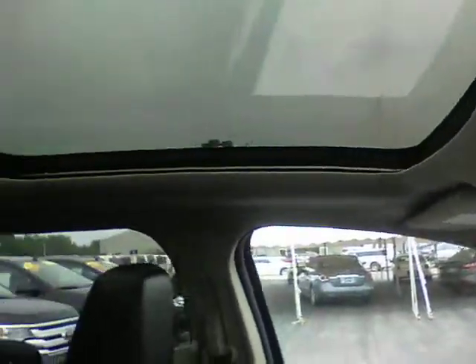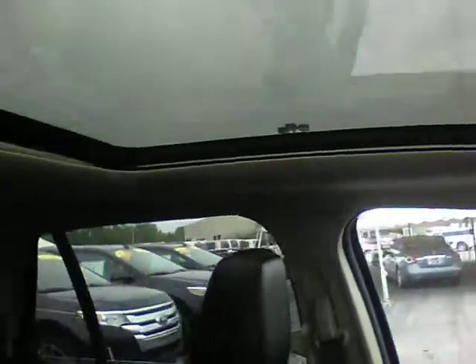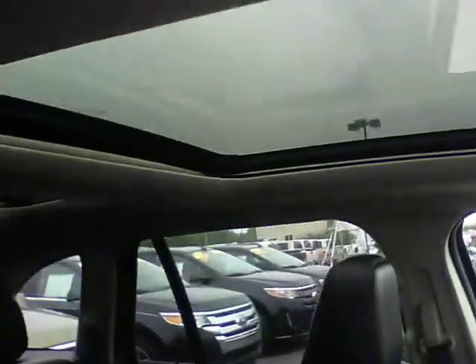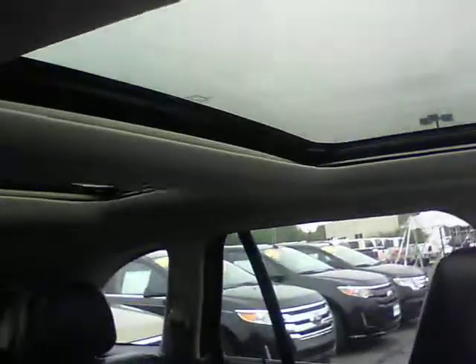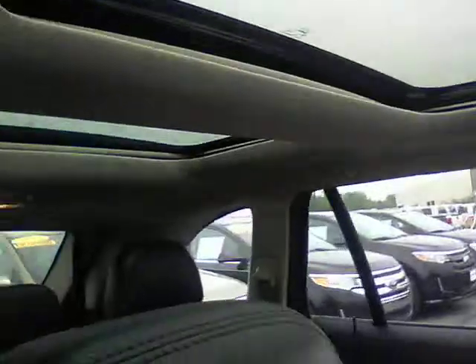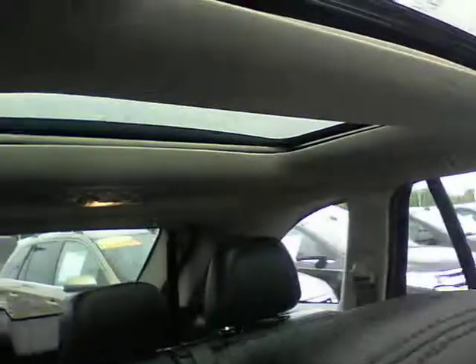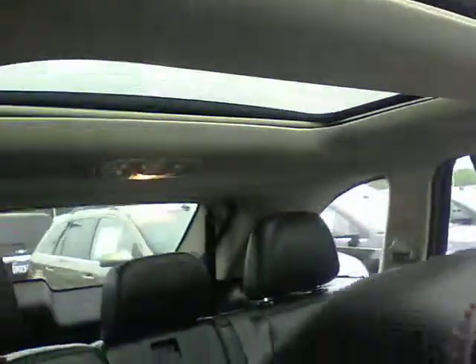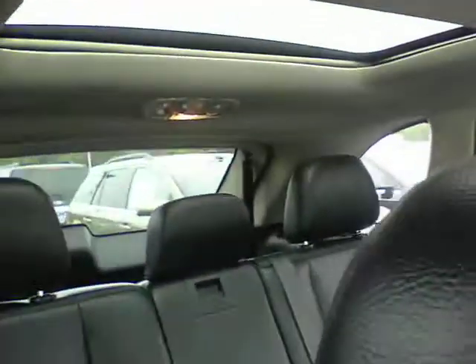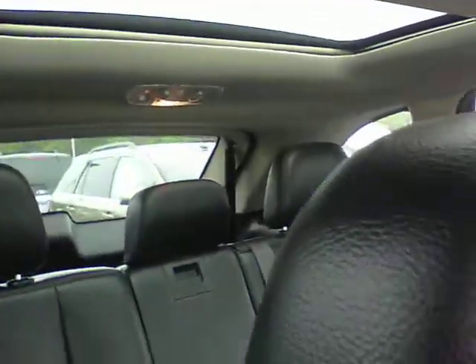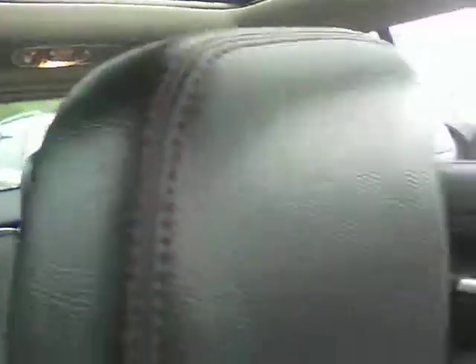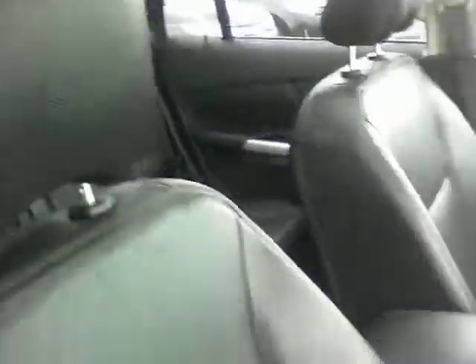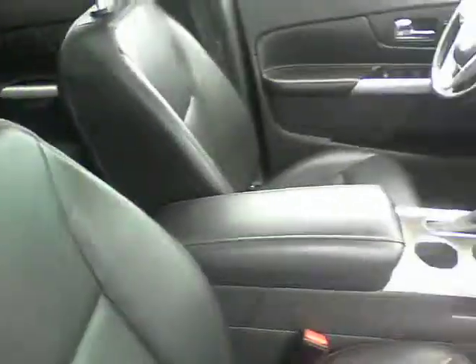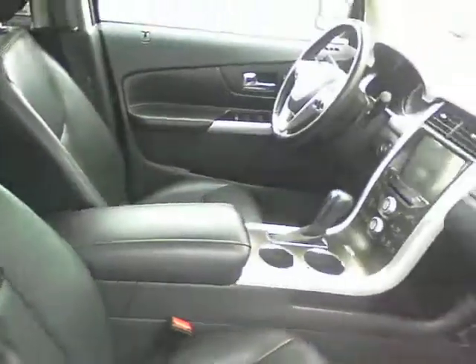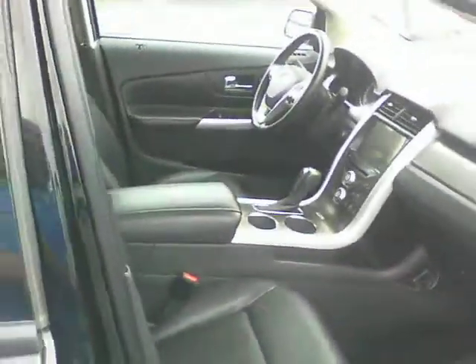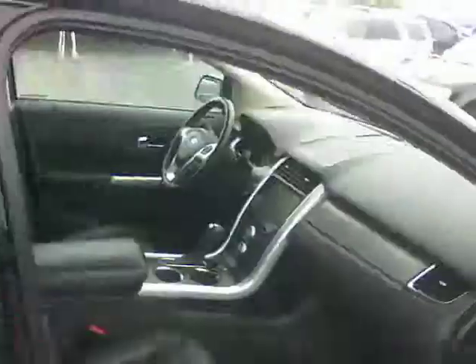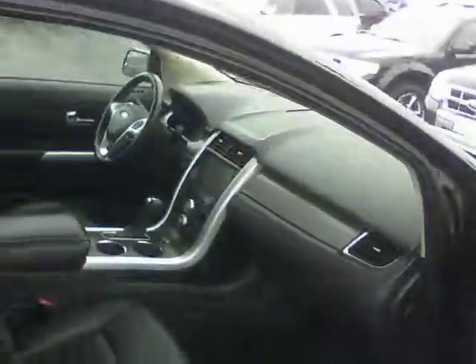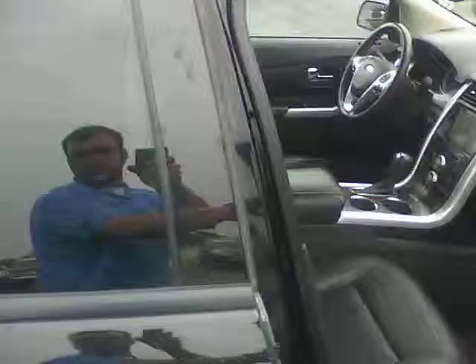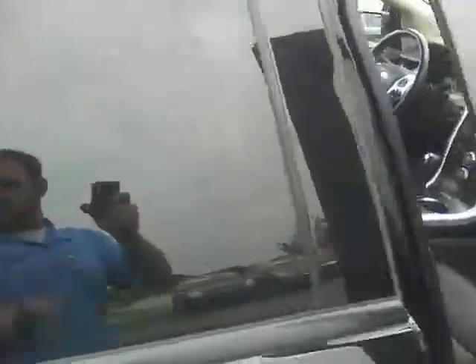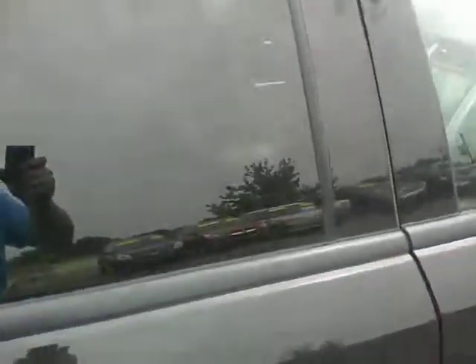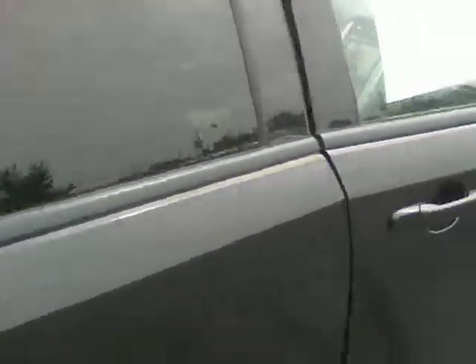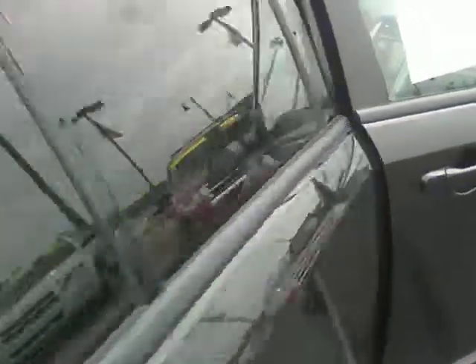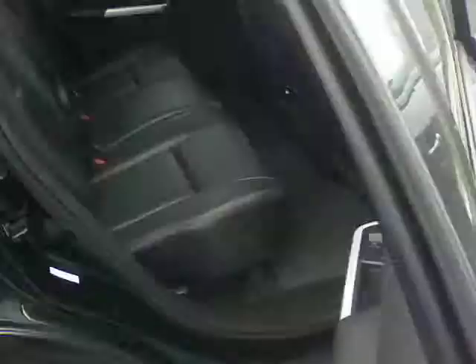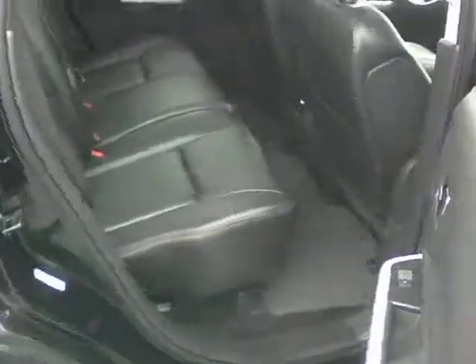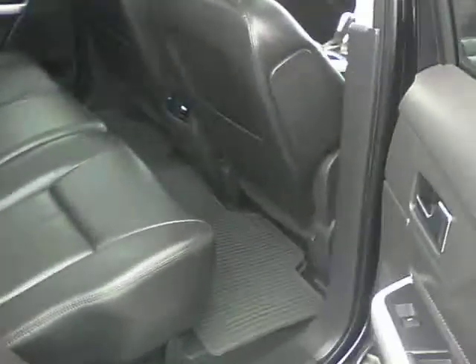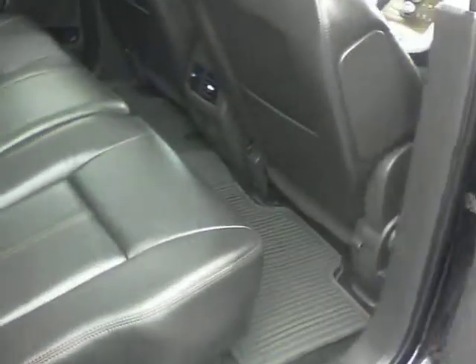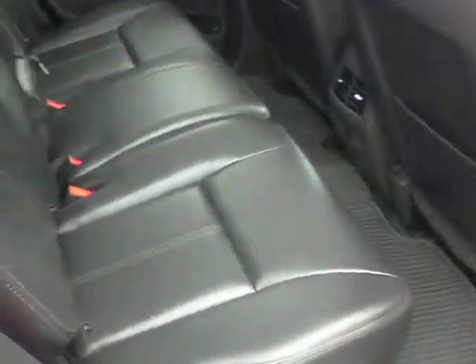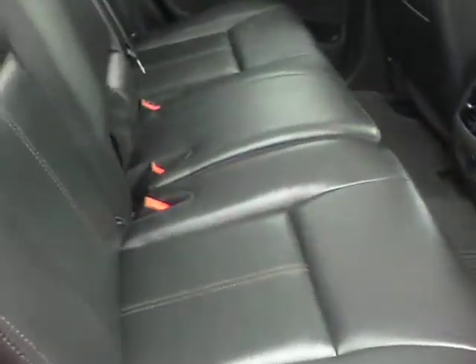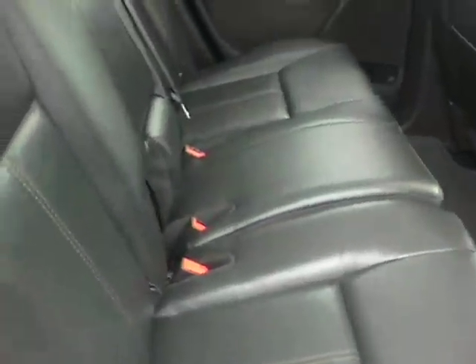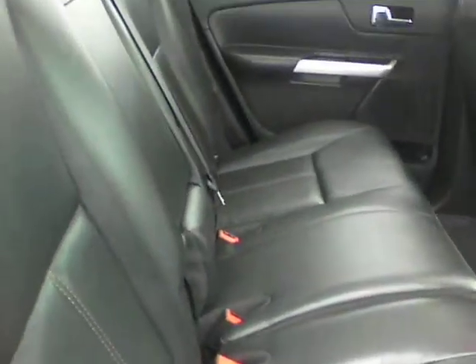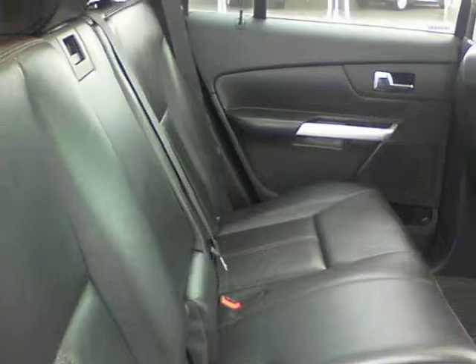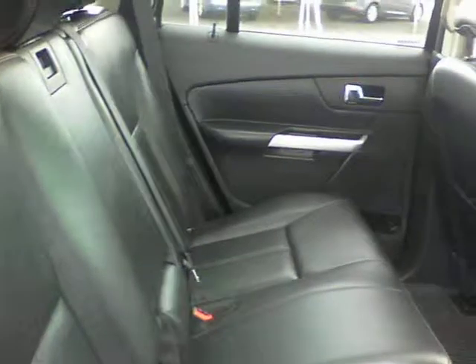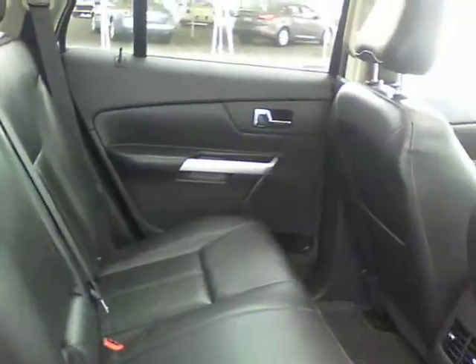Has the dual panoramic roof. Heated front seats. This one is in really good shape — still smells like a new vehicle on the inside.